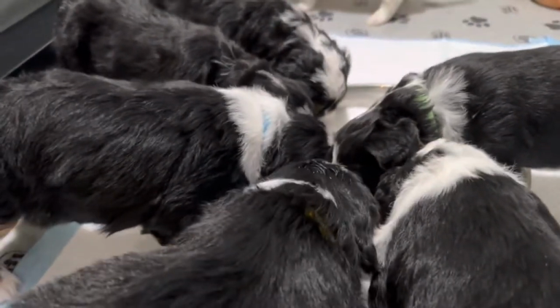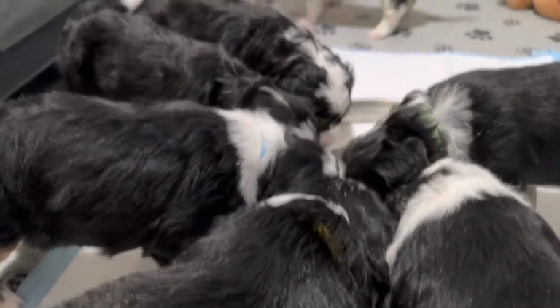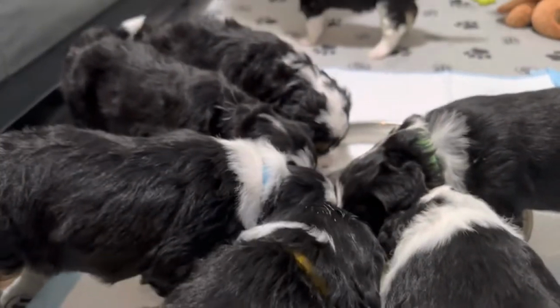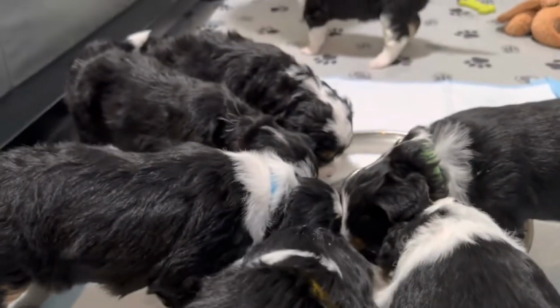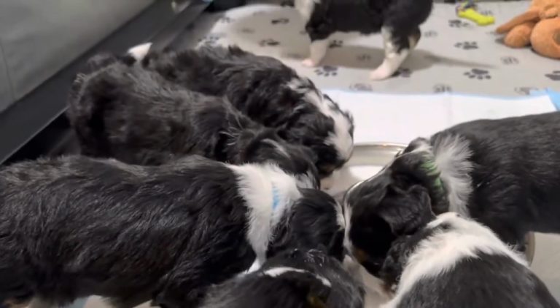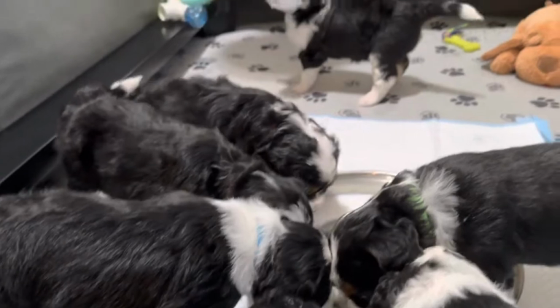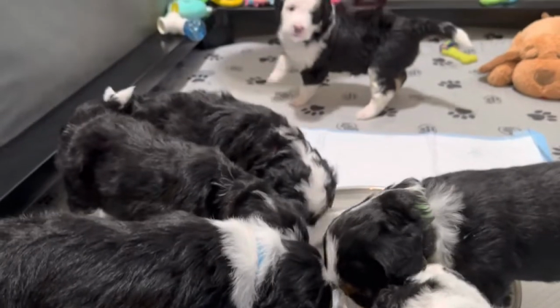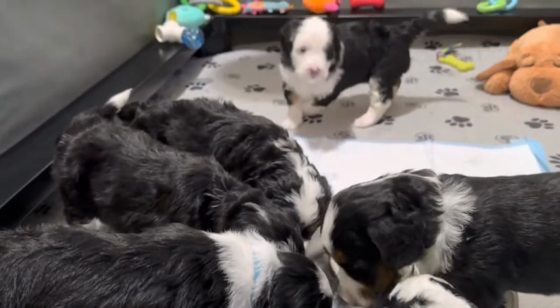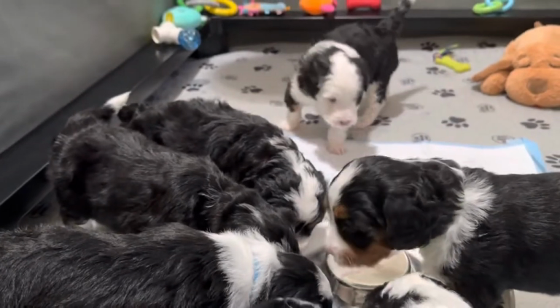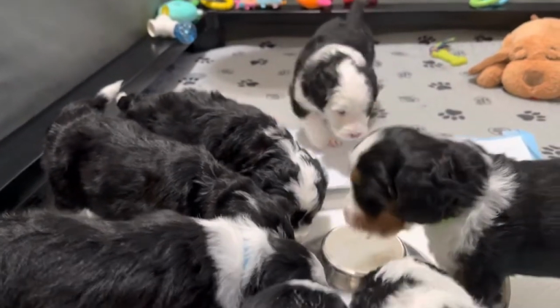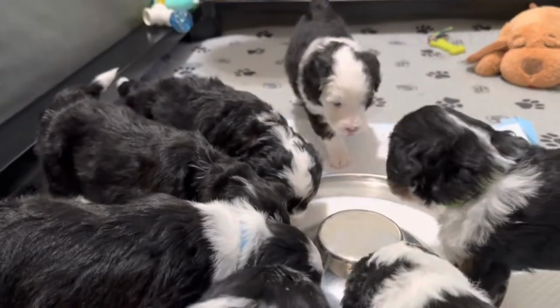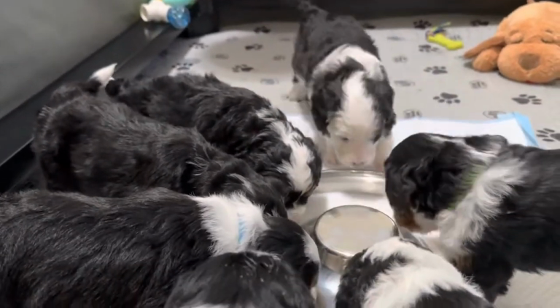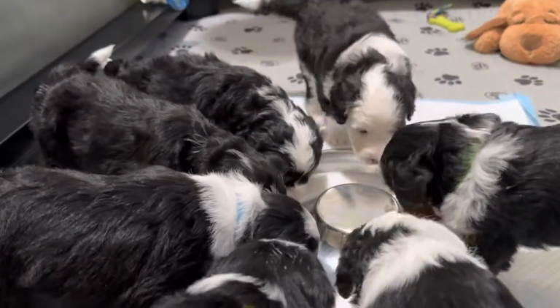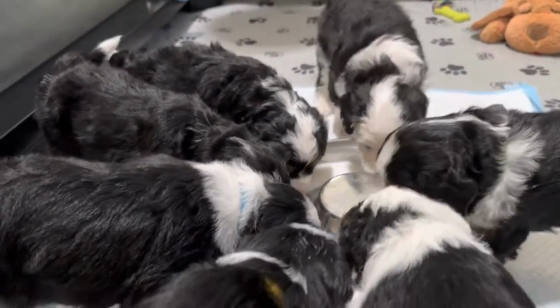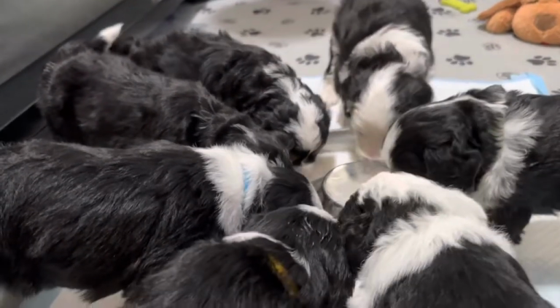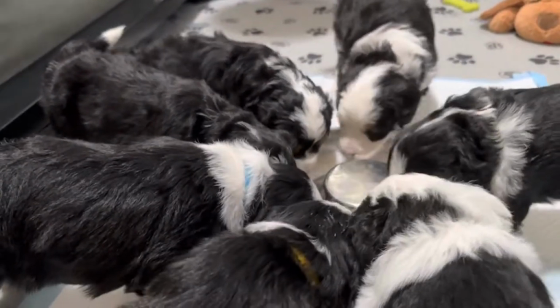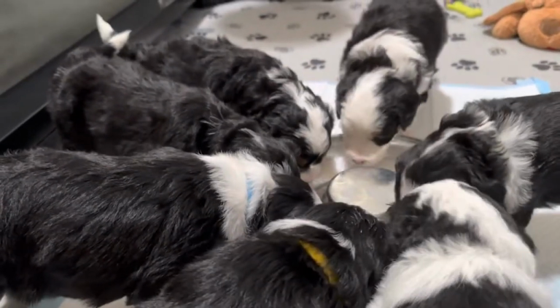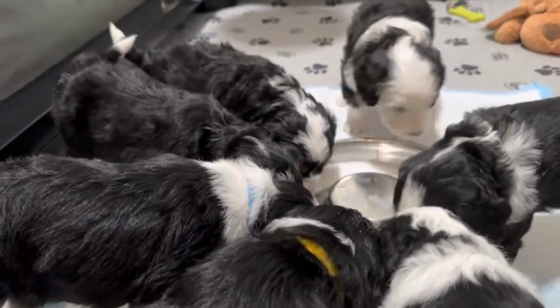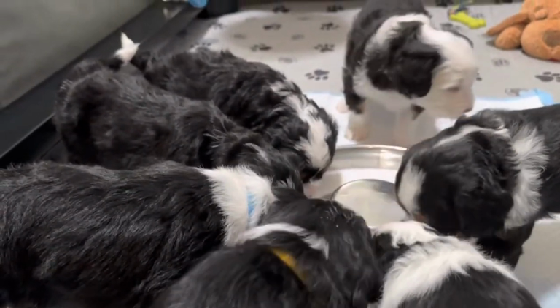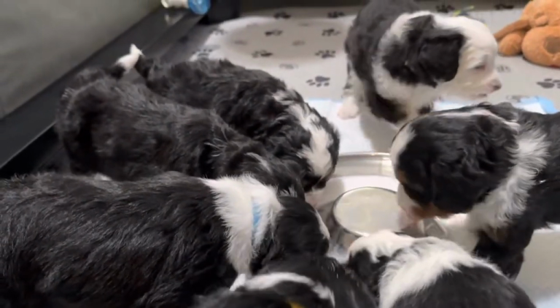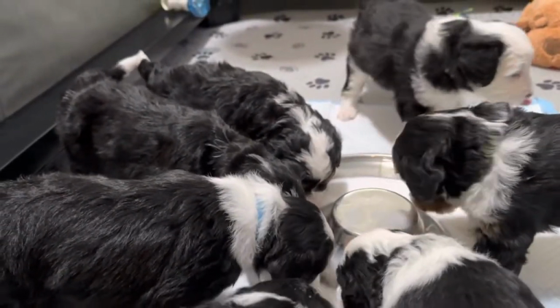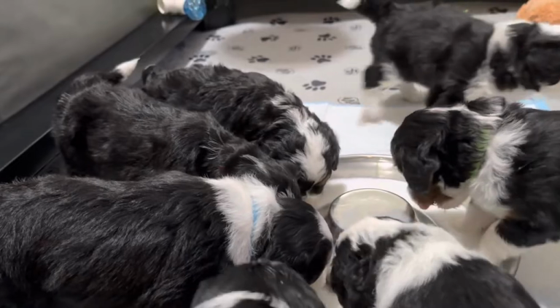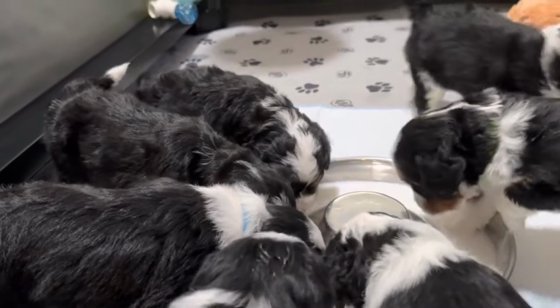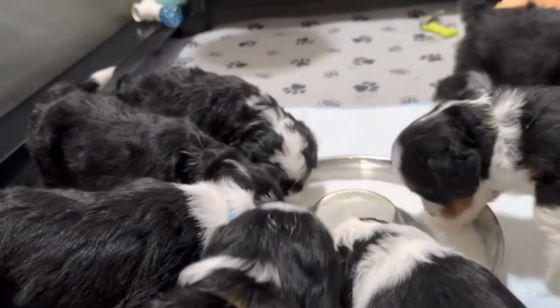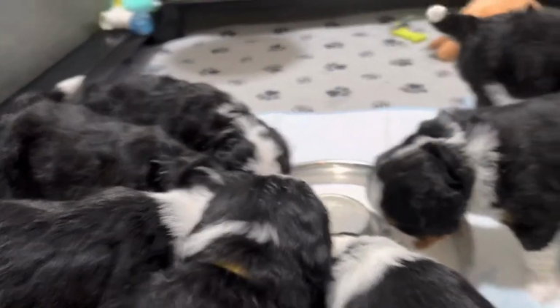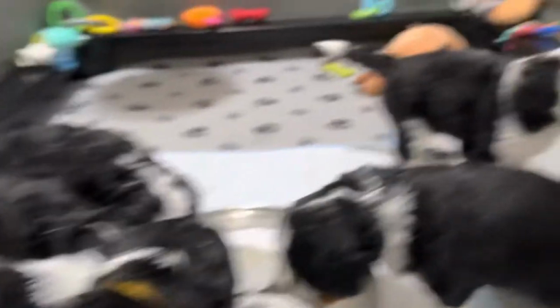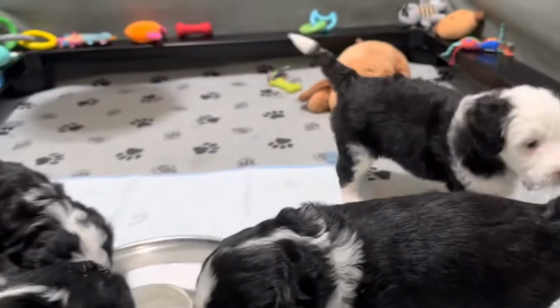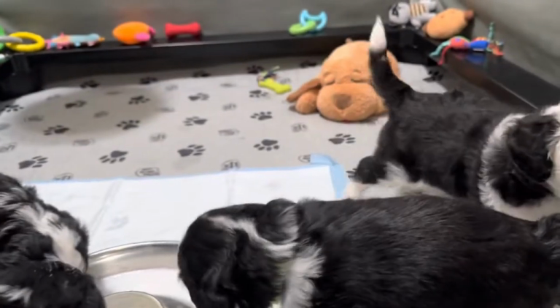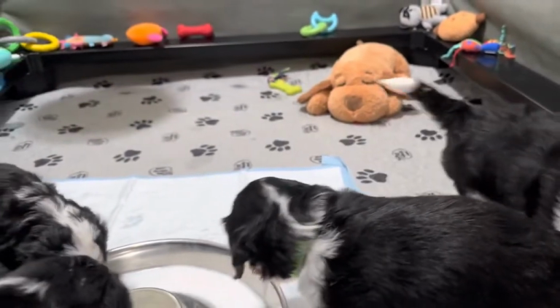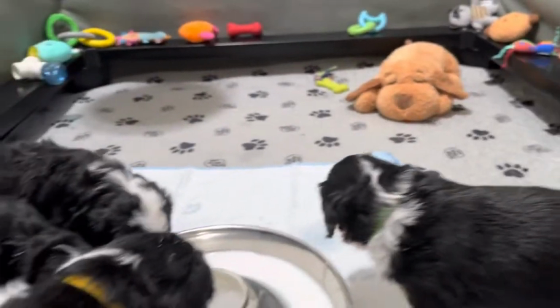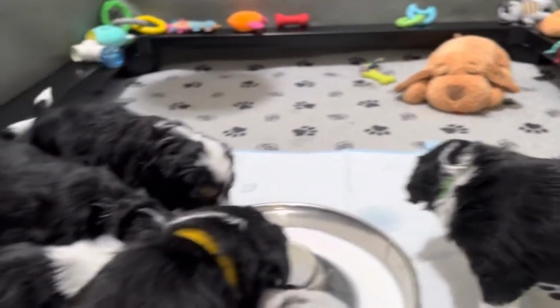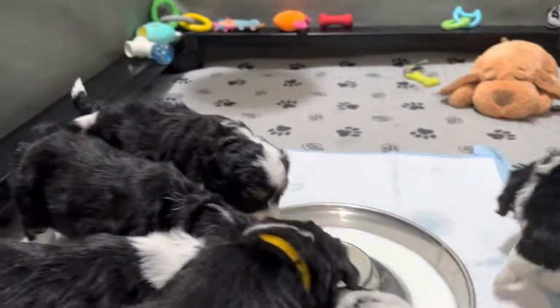Mama will still feed them in the morning and at bedtime. They need a little bit more nutrients than what Mama can provide for them right now.